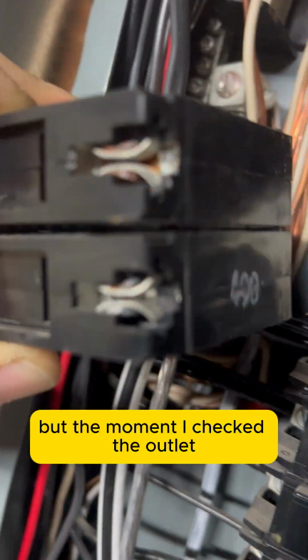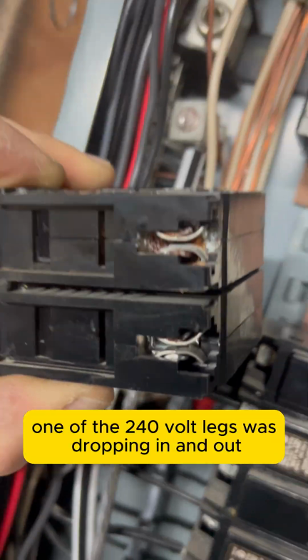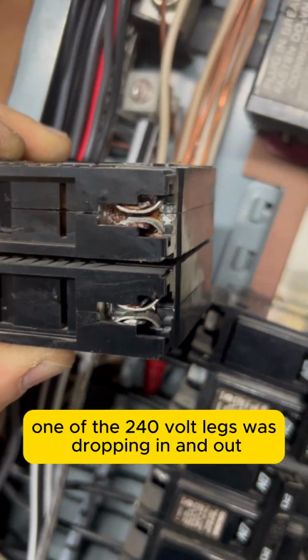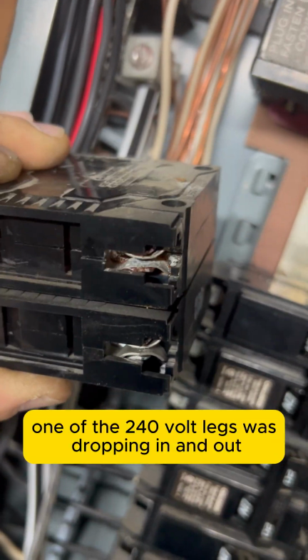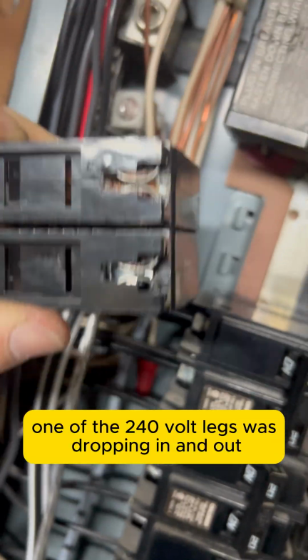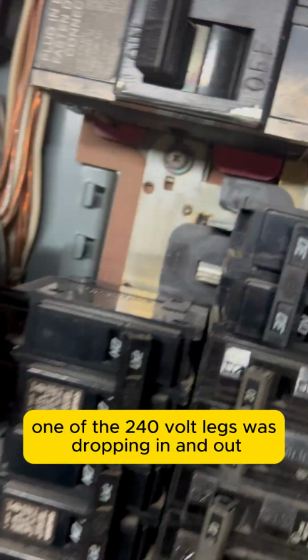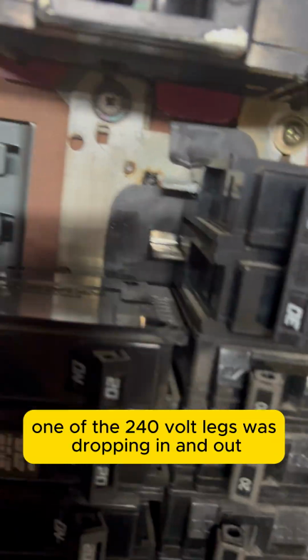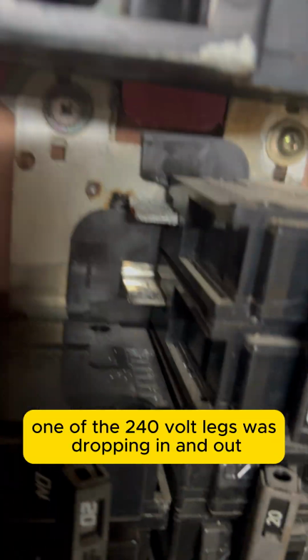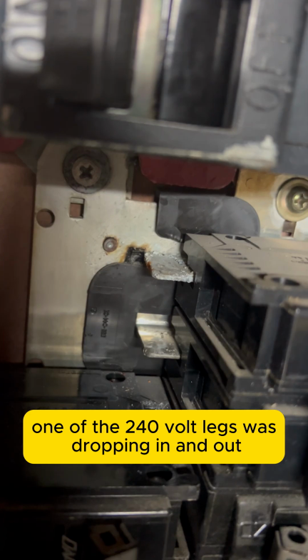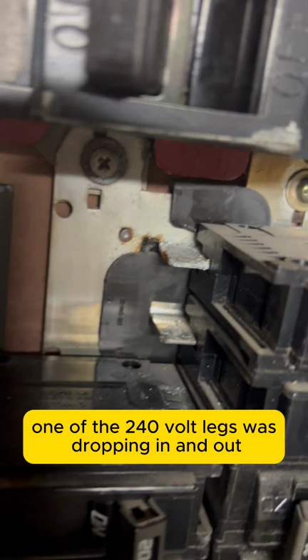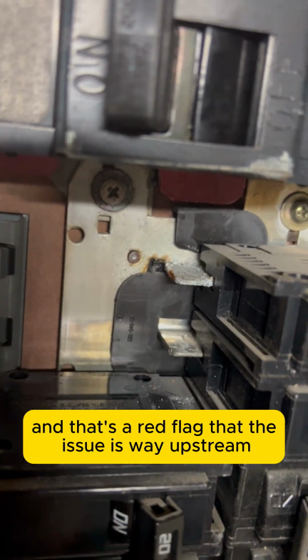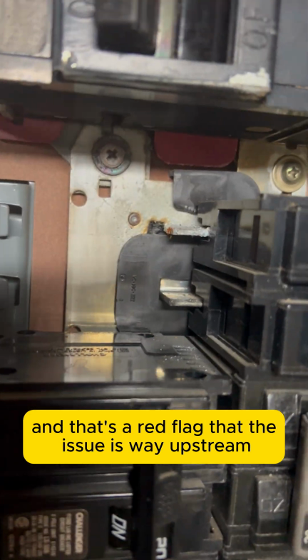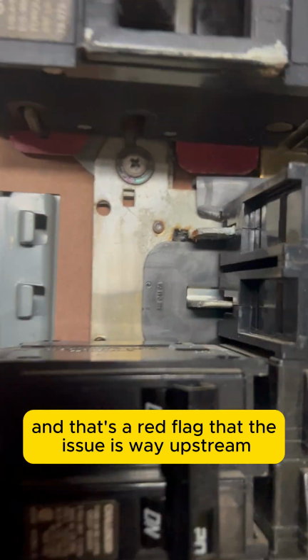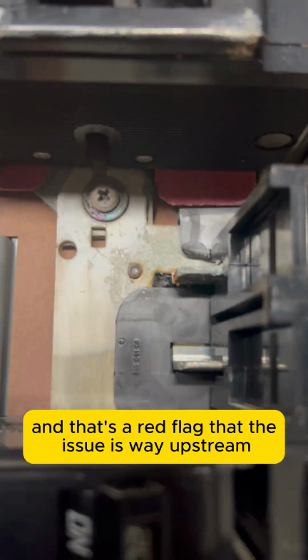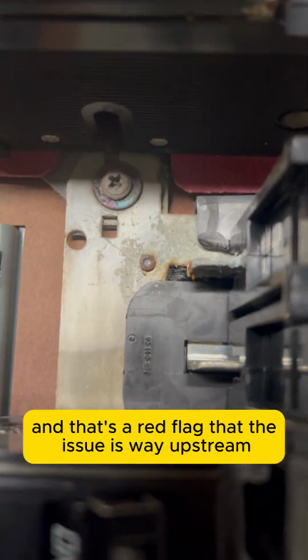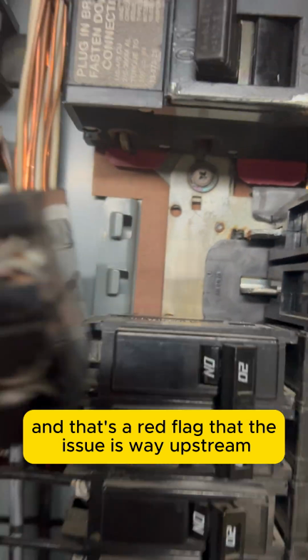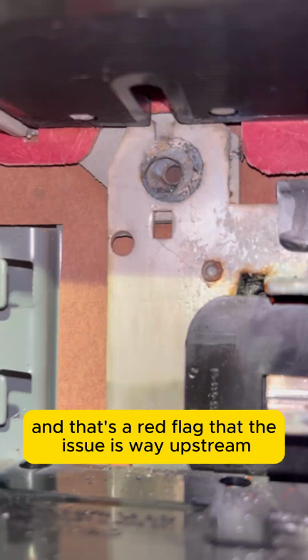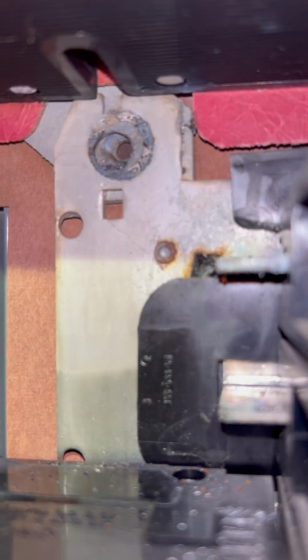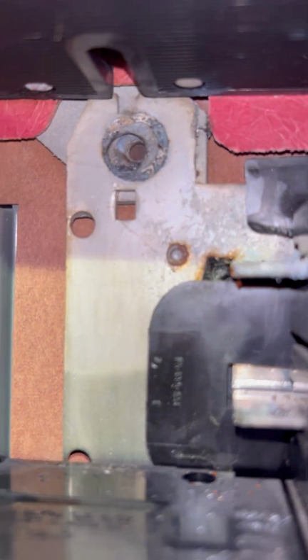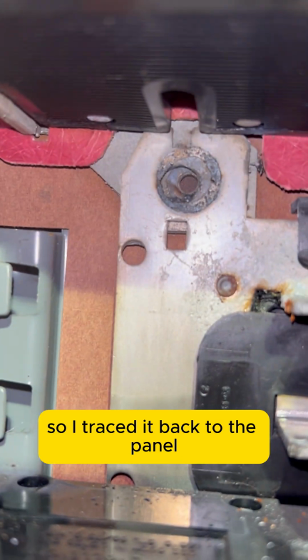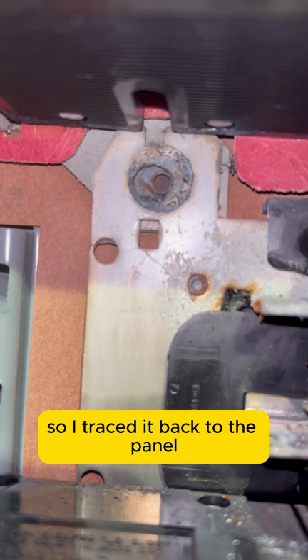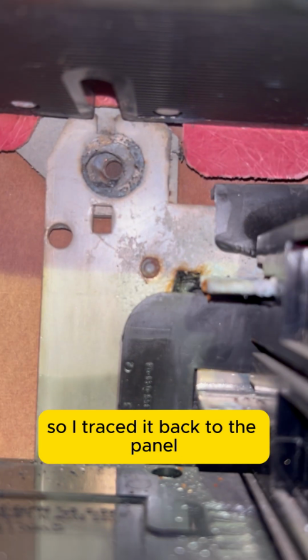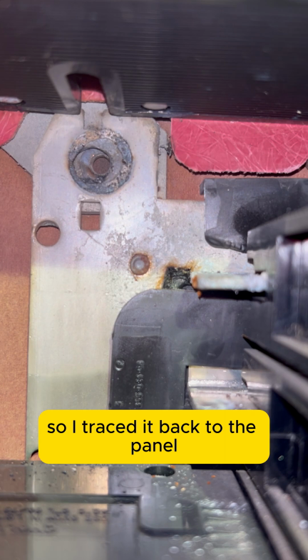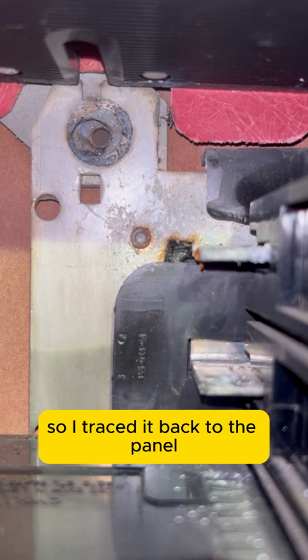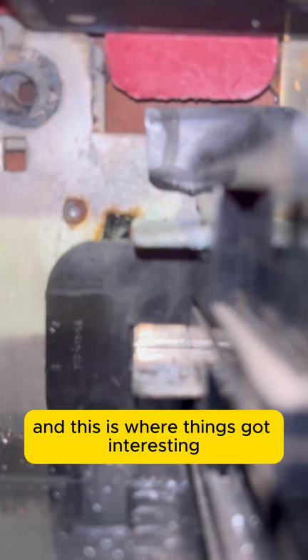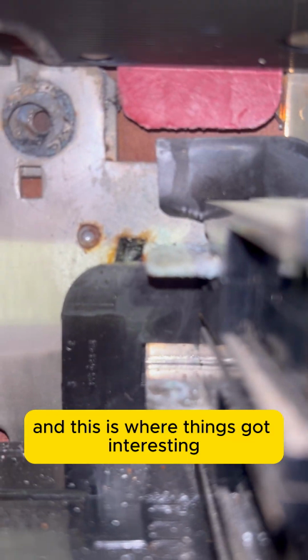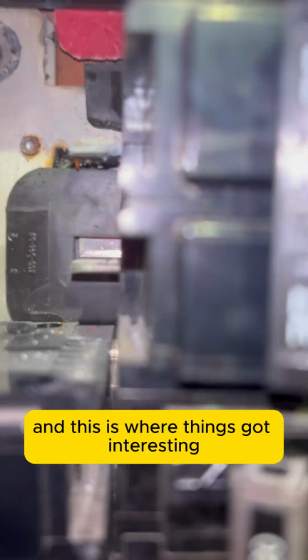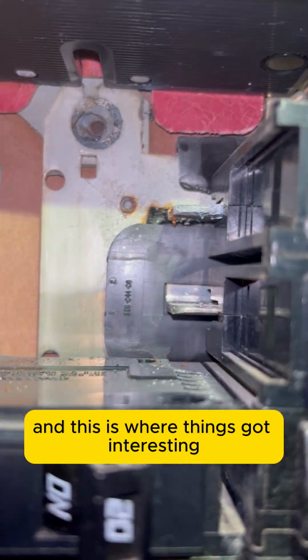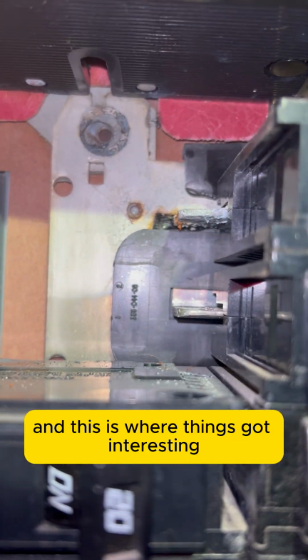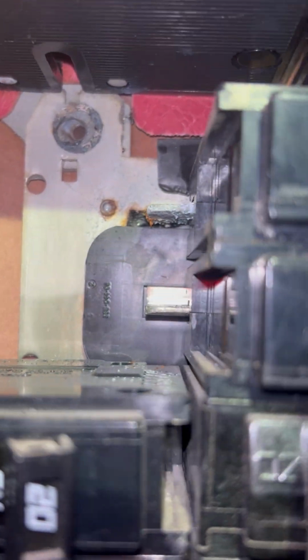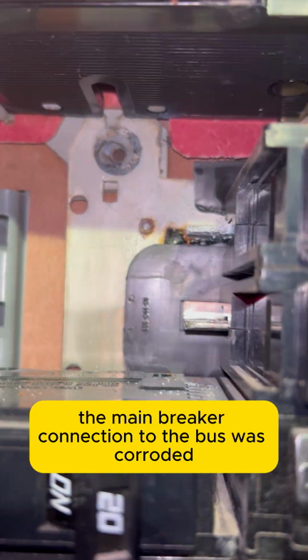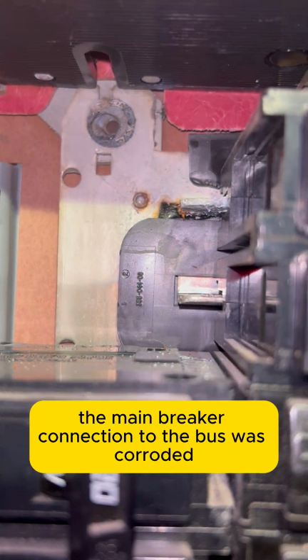one of the 240-volt legs was dropping in and out, and that's a red flag that the issue is way upstream. So I traced it back to the panel, and this is where things got interesting — the main breaker